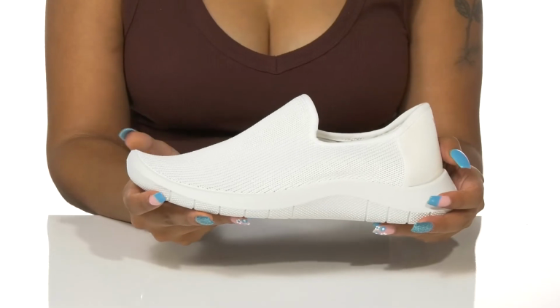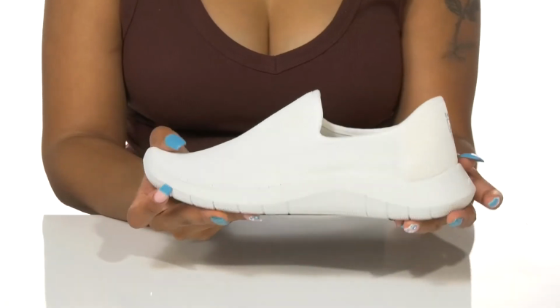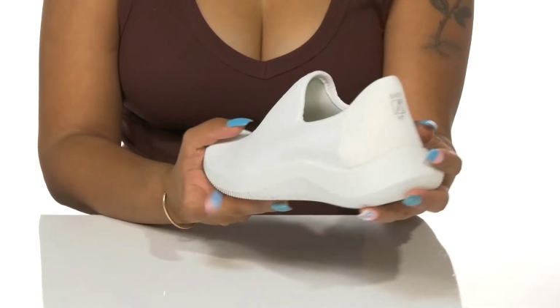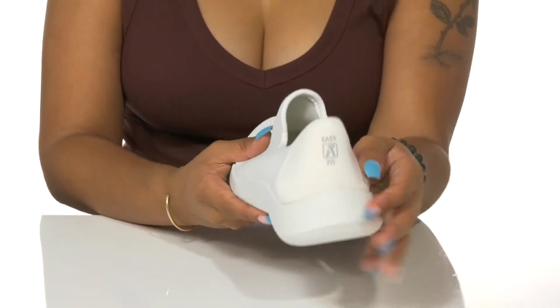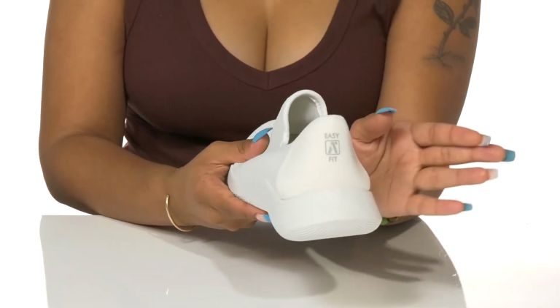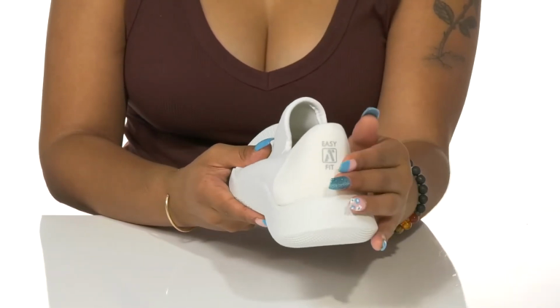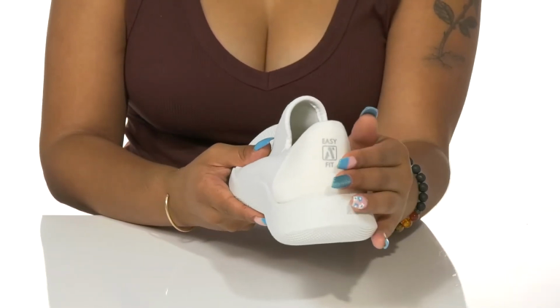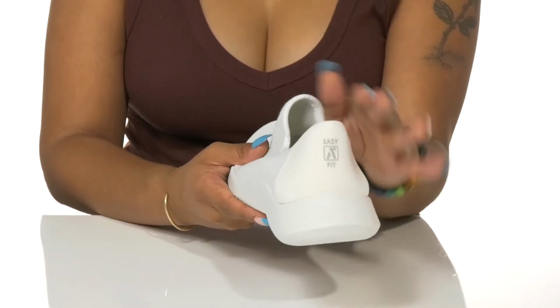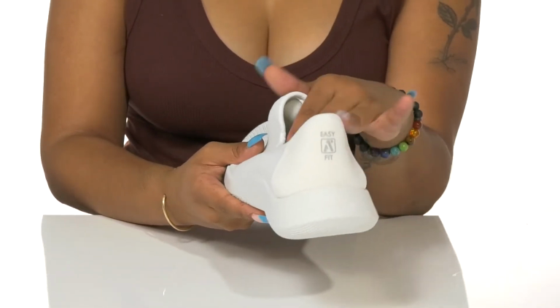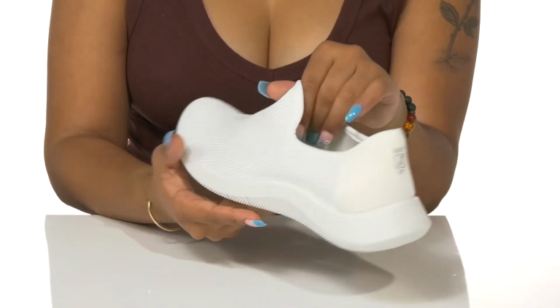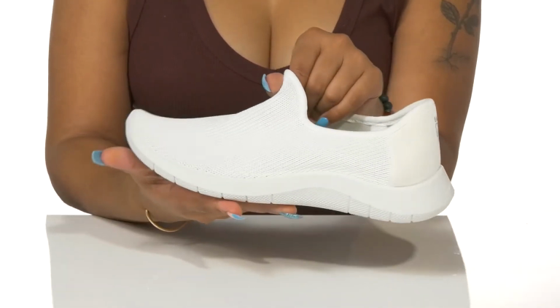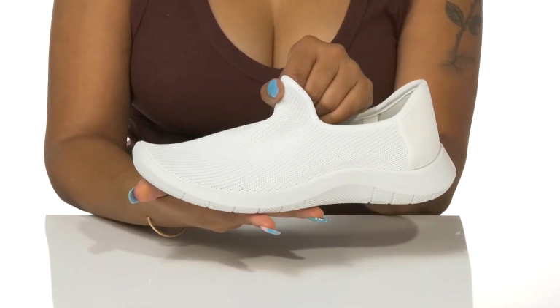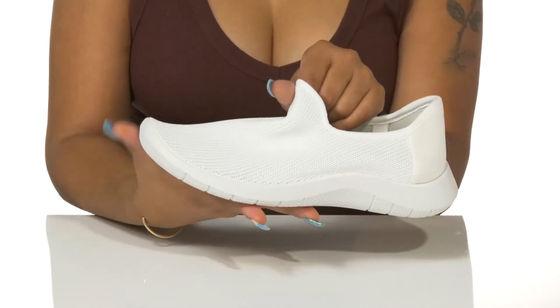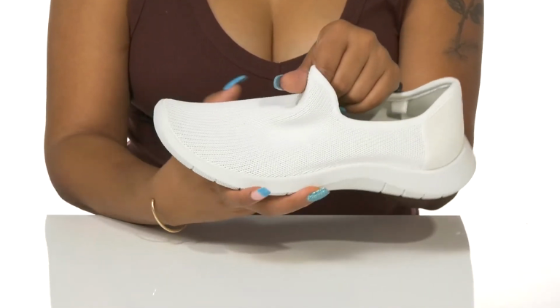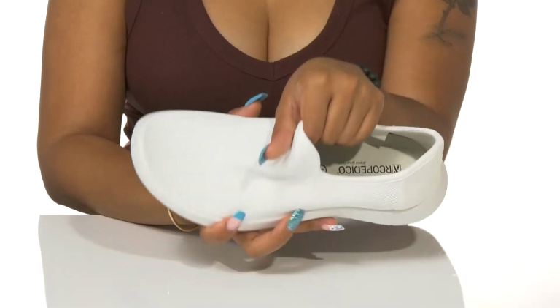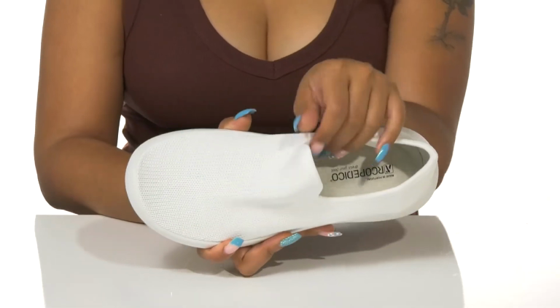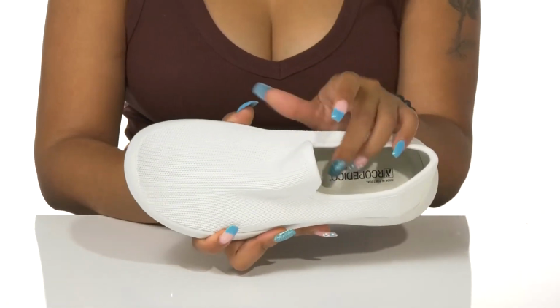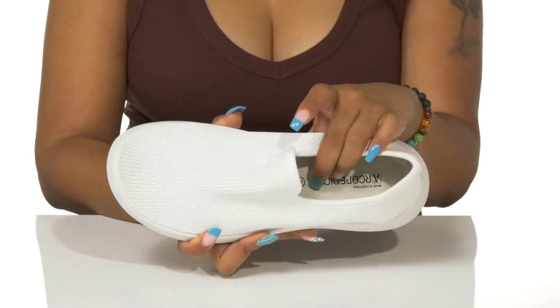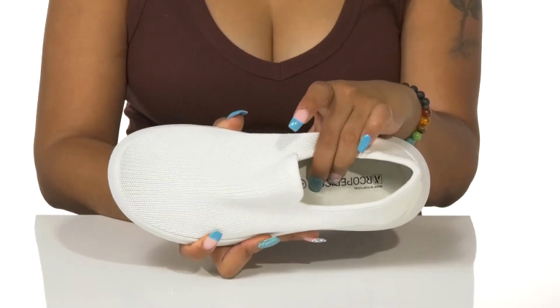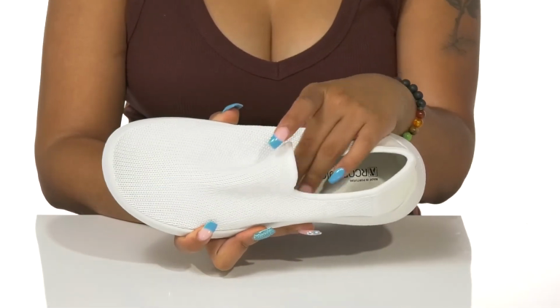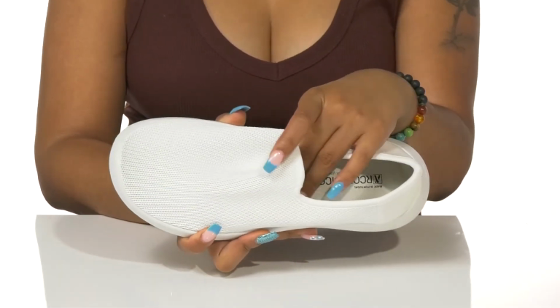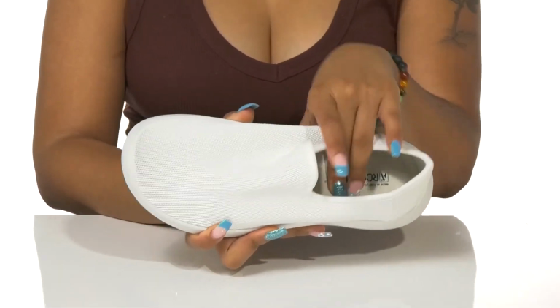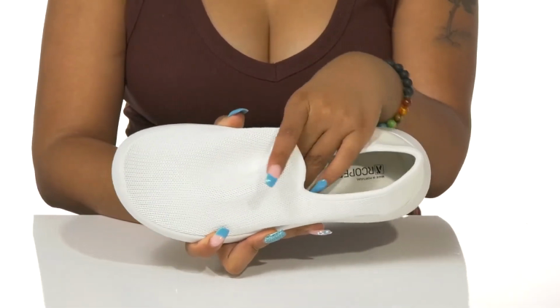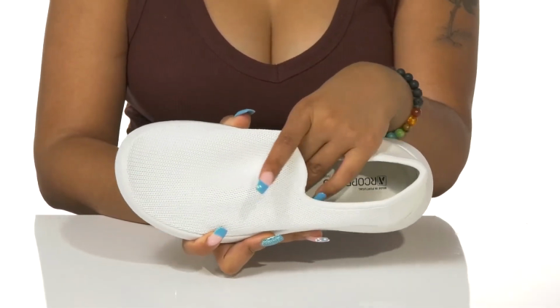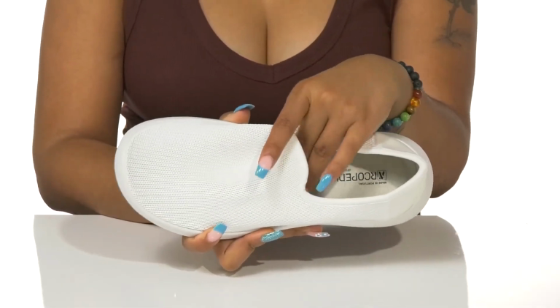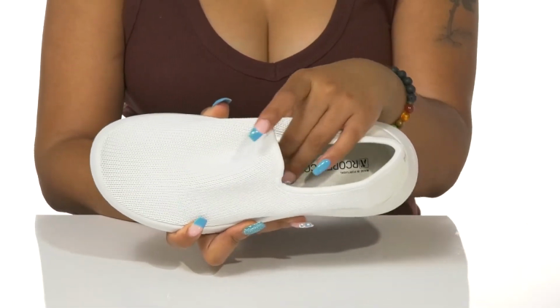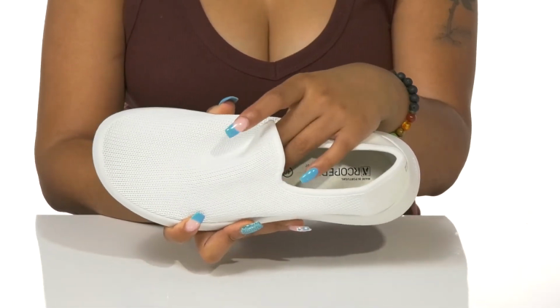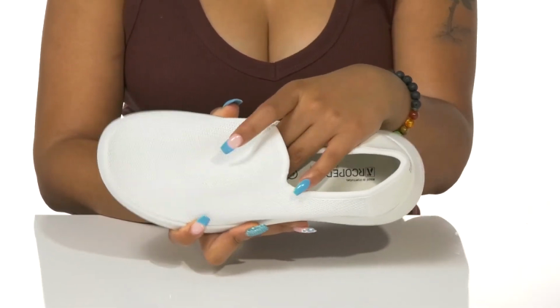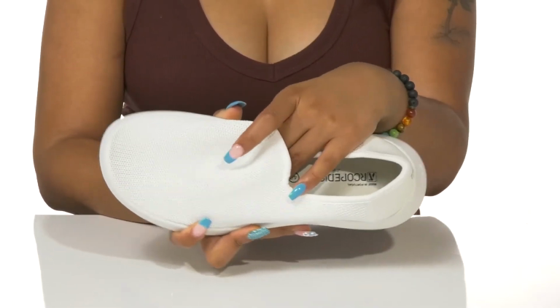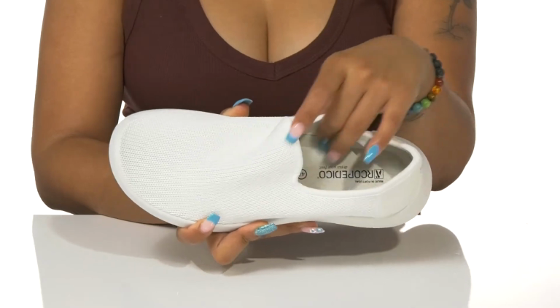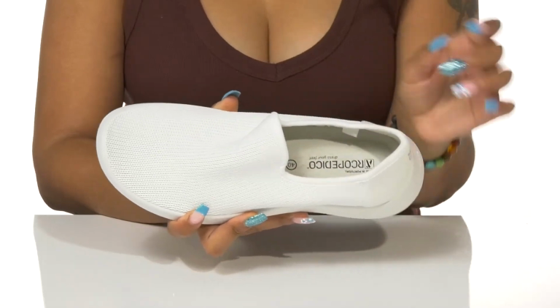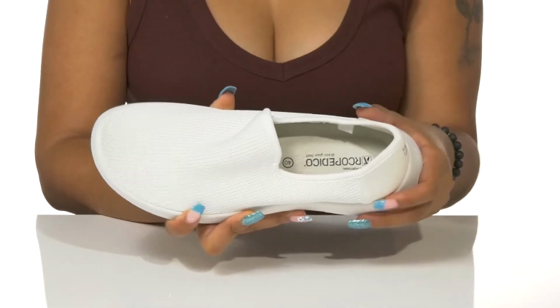A textile heel counter will keep you secure in this easy slip-on shoe, while a well-padded footbed contours to your foot's natural shape while adding extra cushioning where you'll need it most.